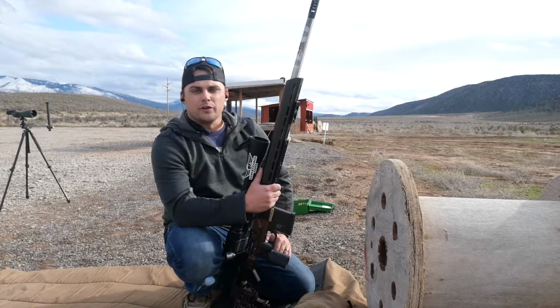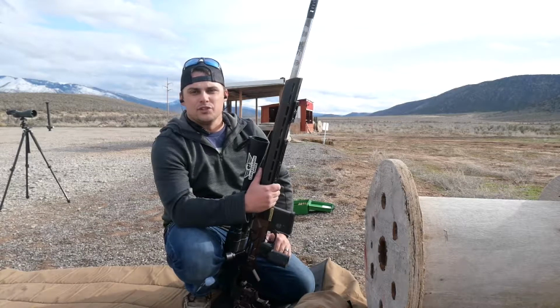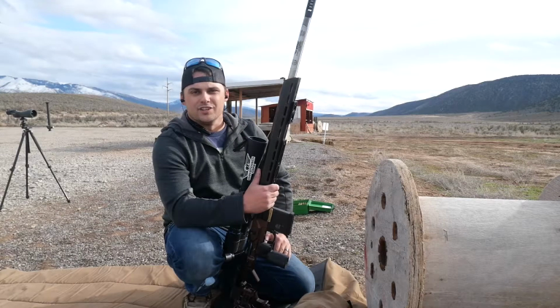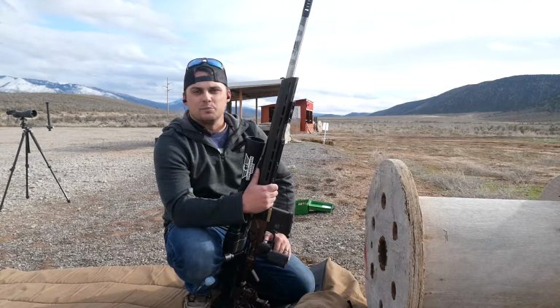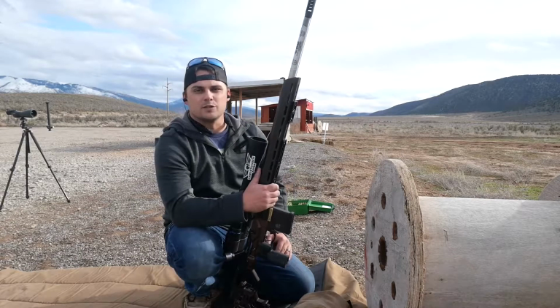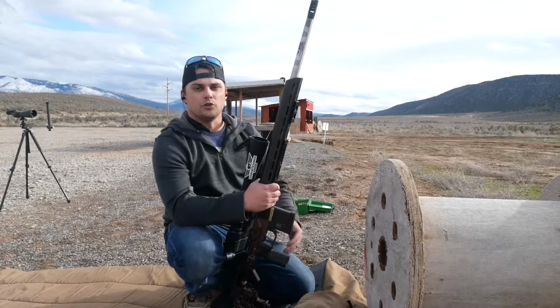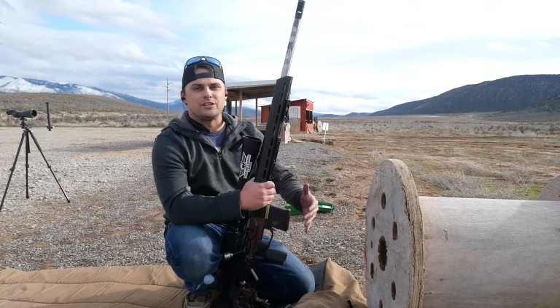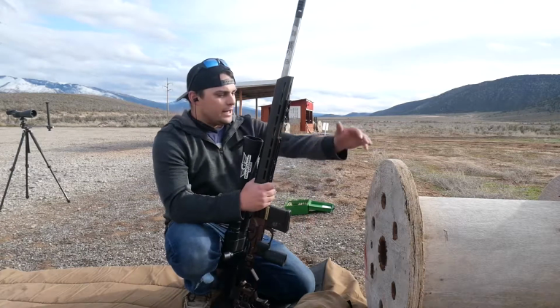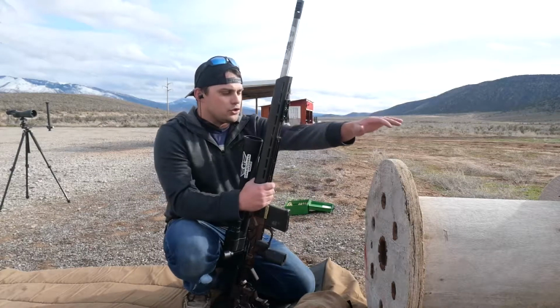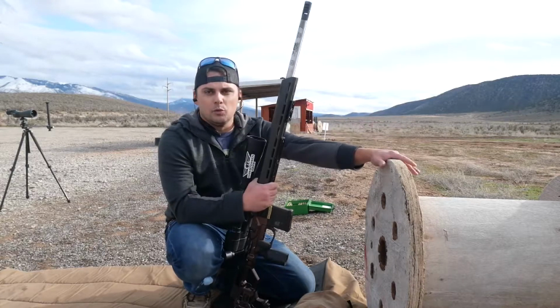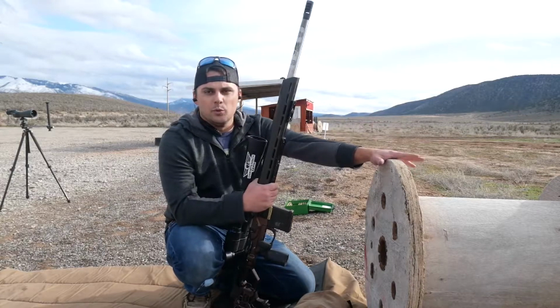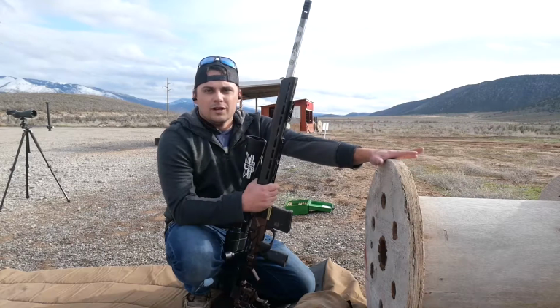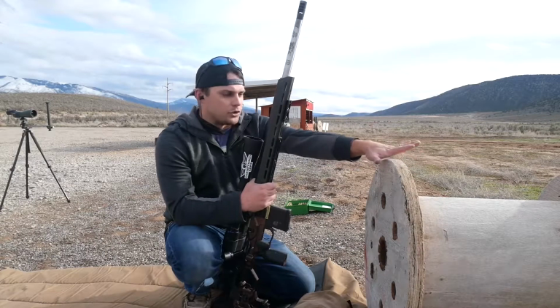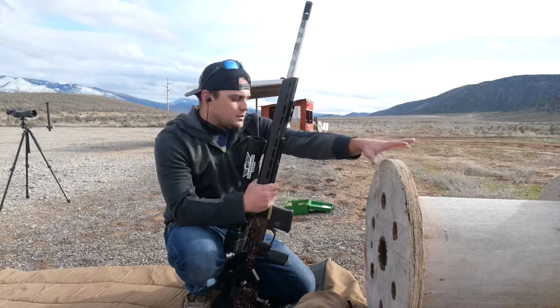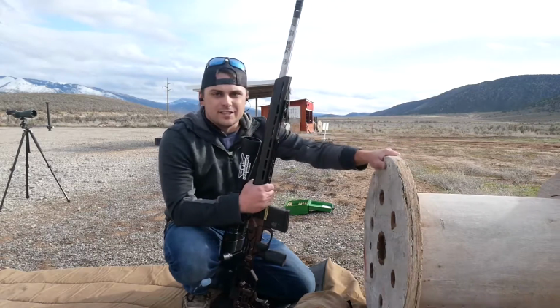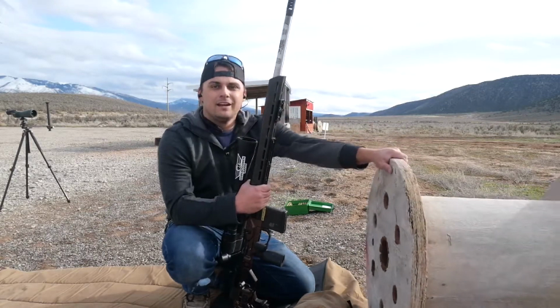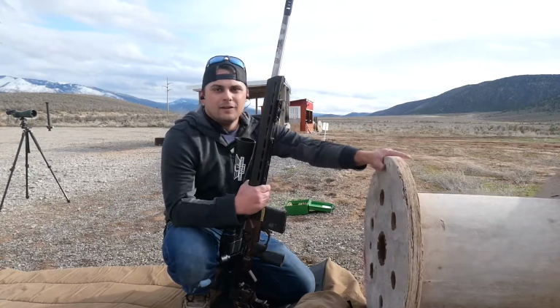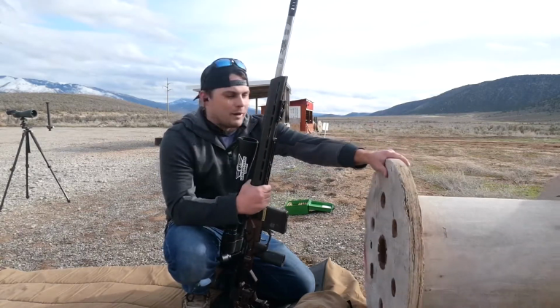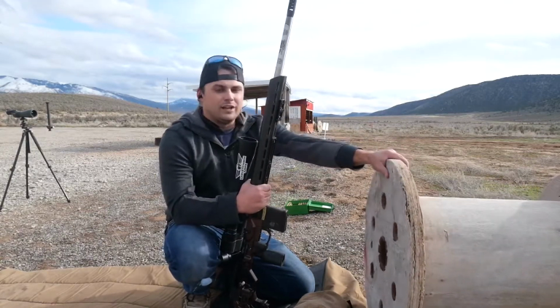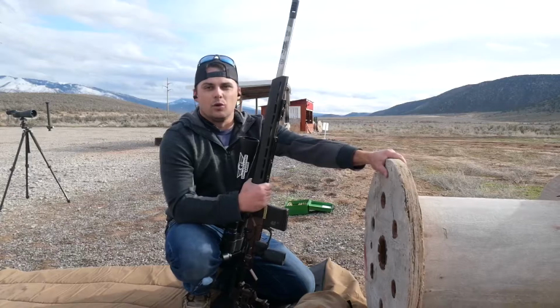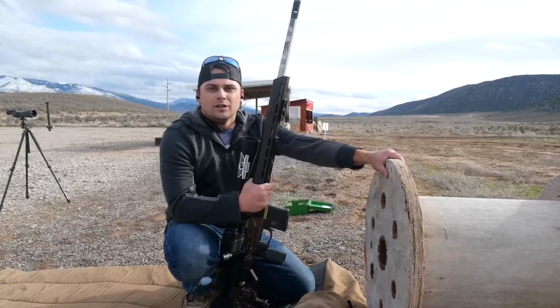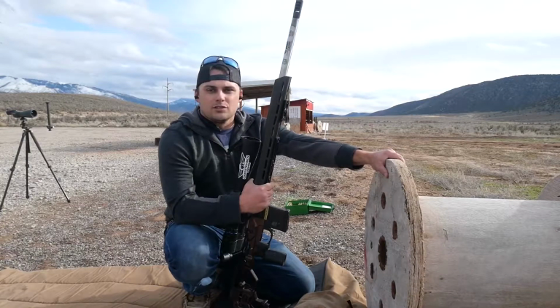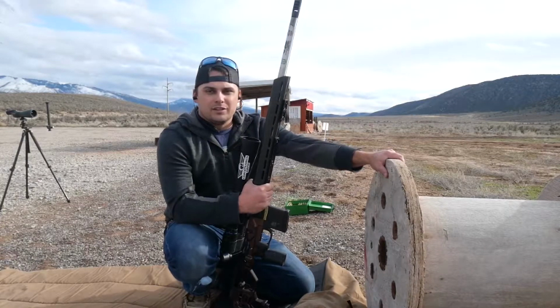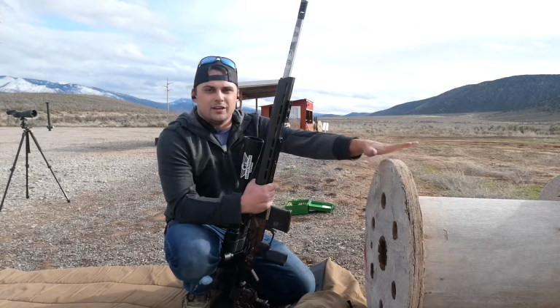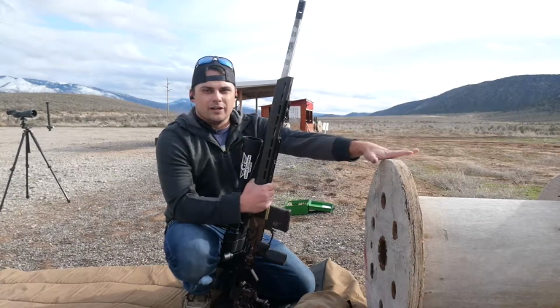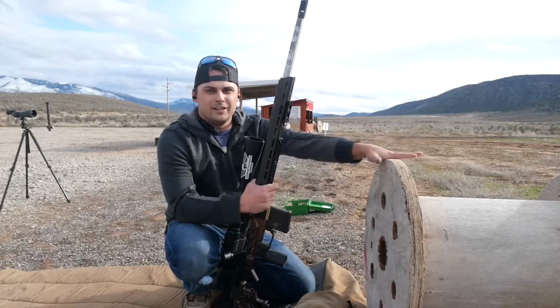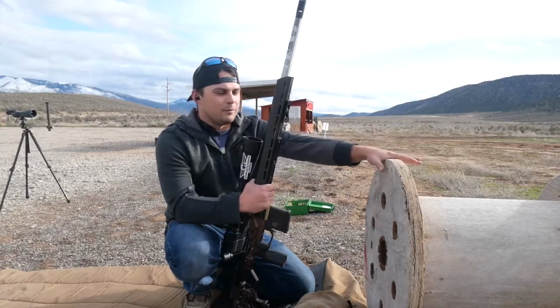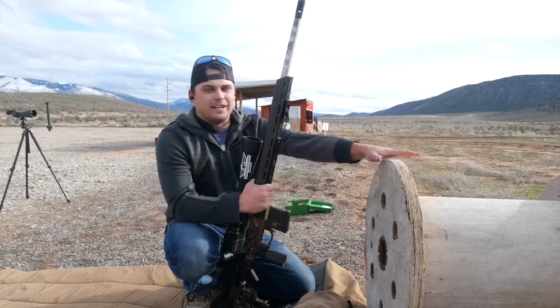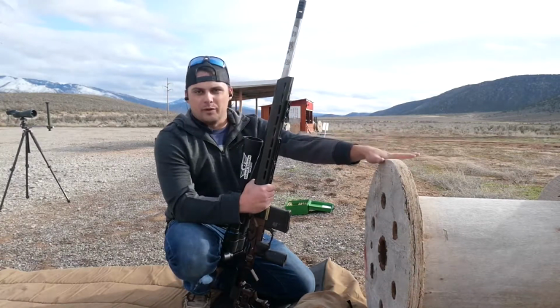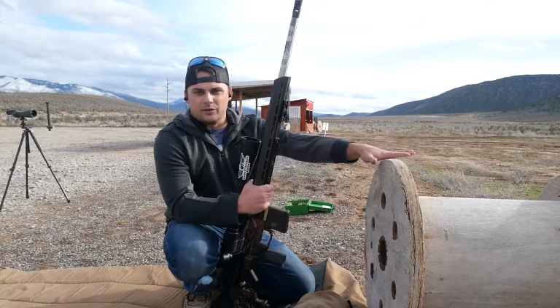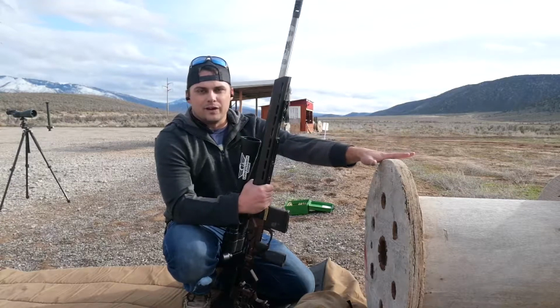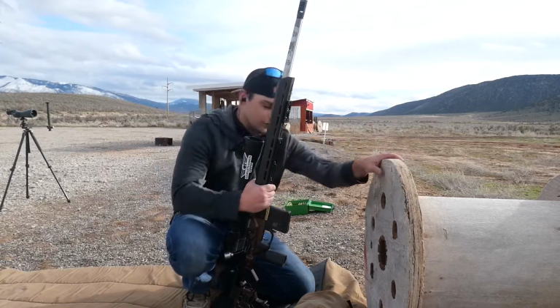Another common position you're going to see in PRS and positional-type matches is shooting off a wooden spool. This one is tricky because they have a tendency to roll. So let's see what it takes to get on target, get stable, and get three rounds down range at a 500-yard target.